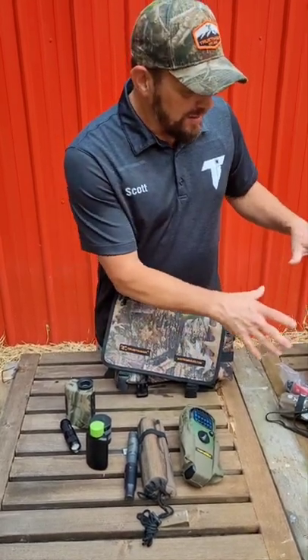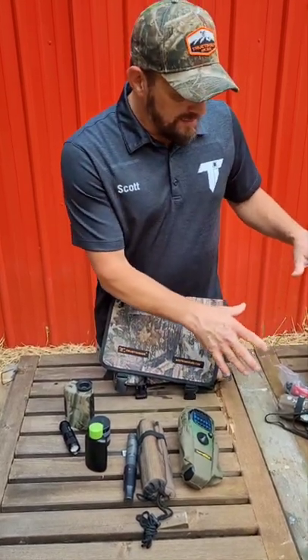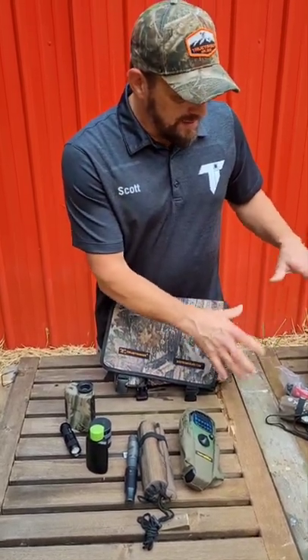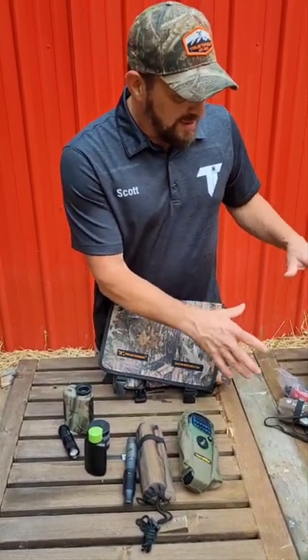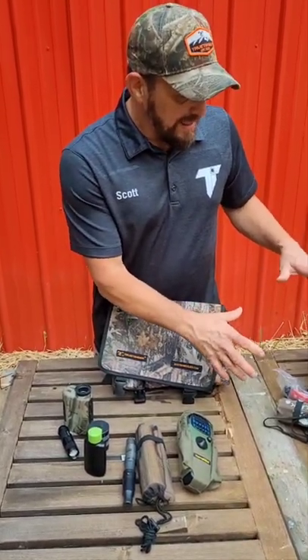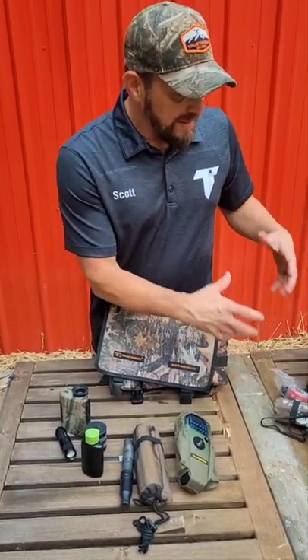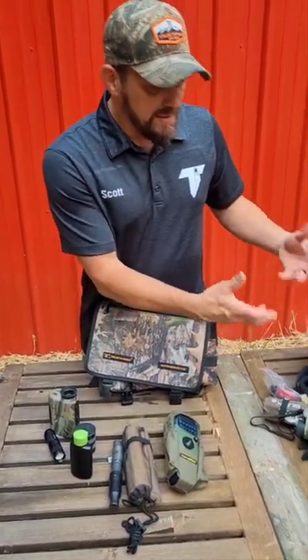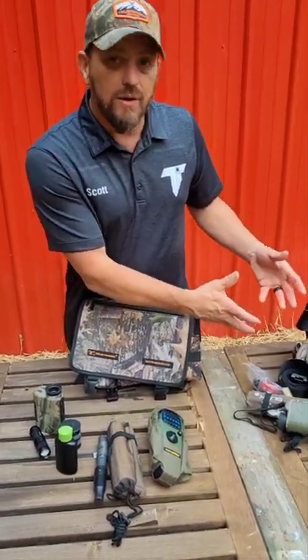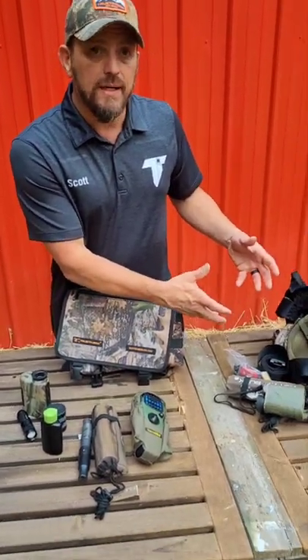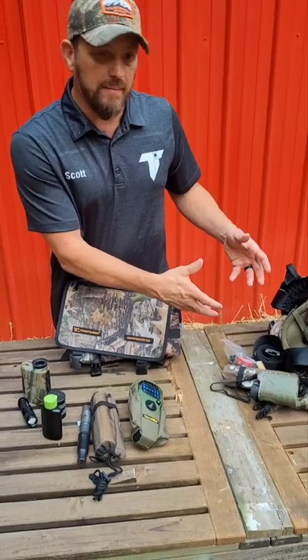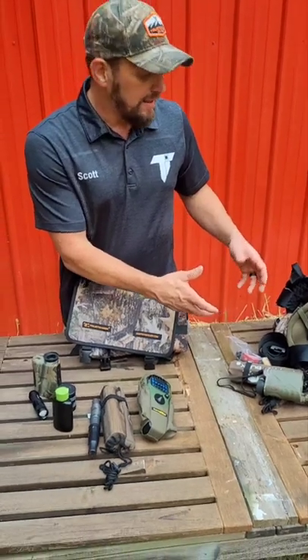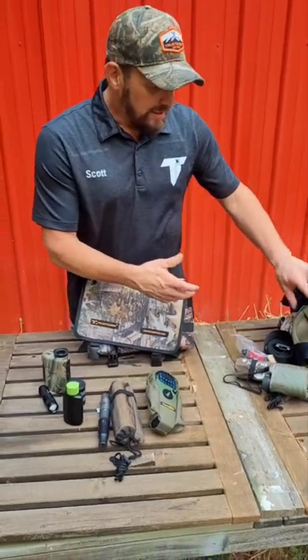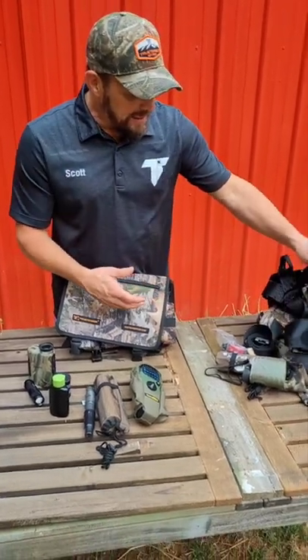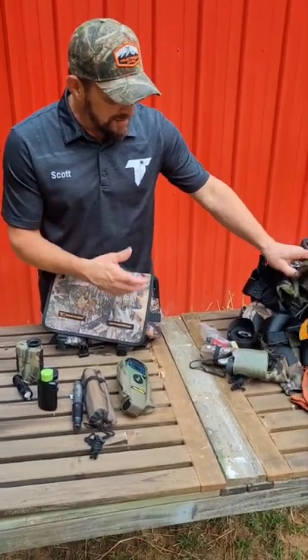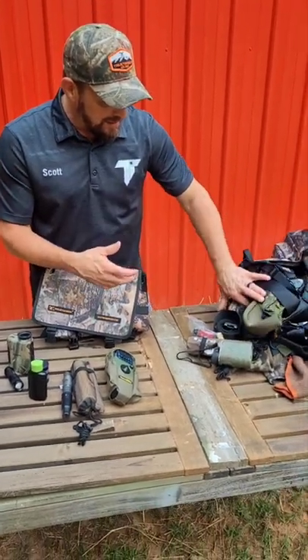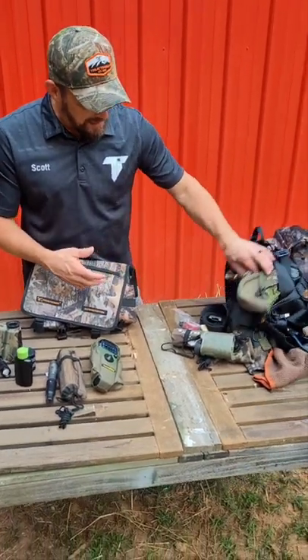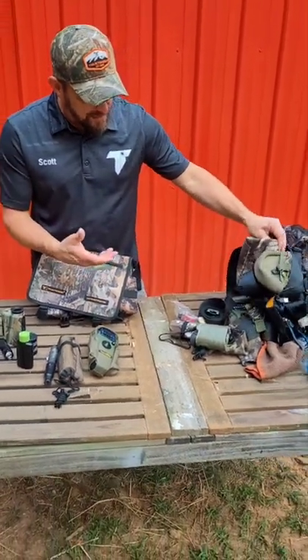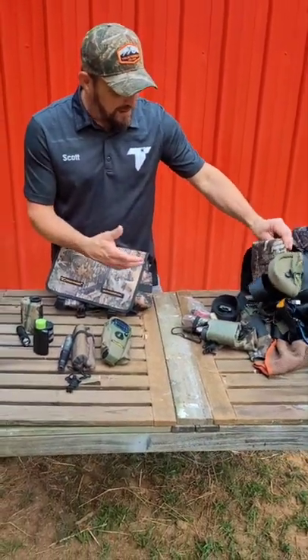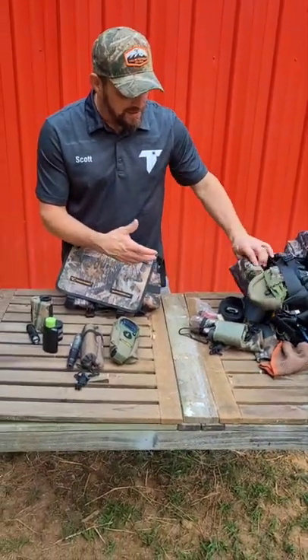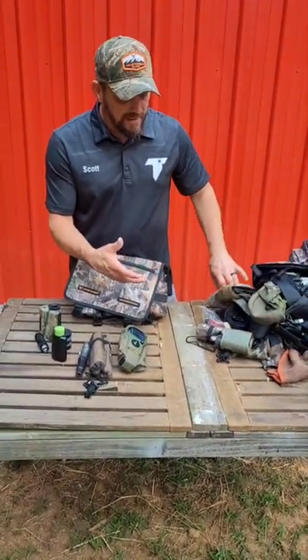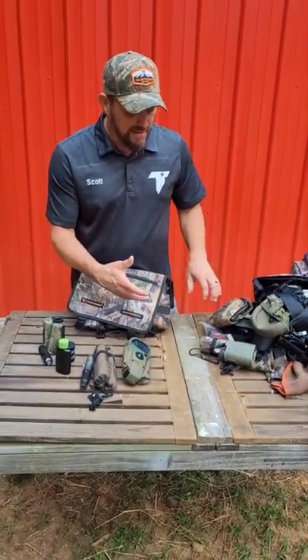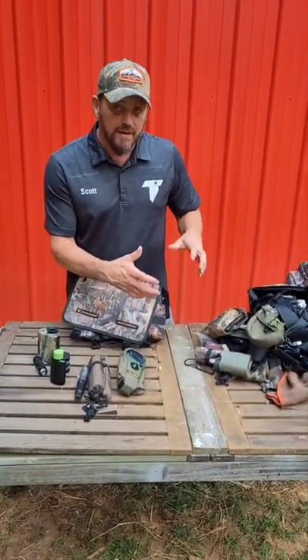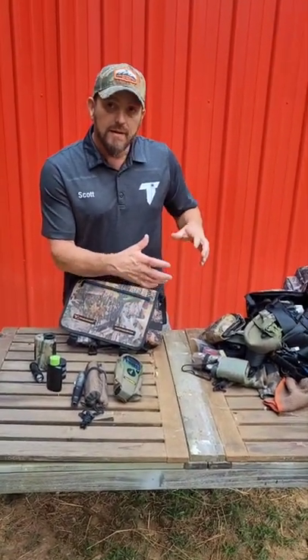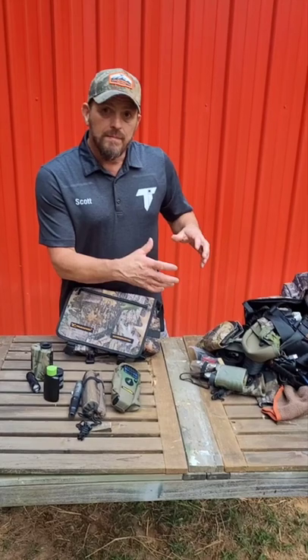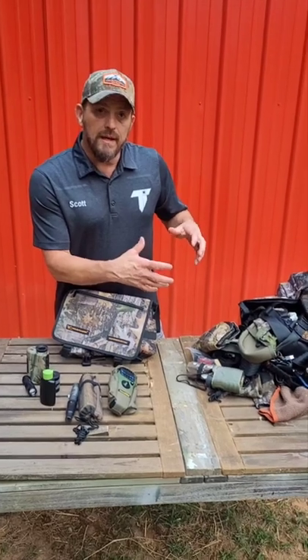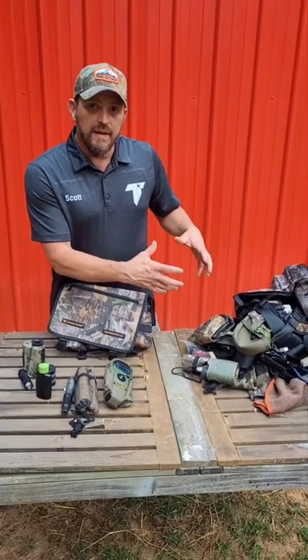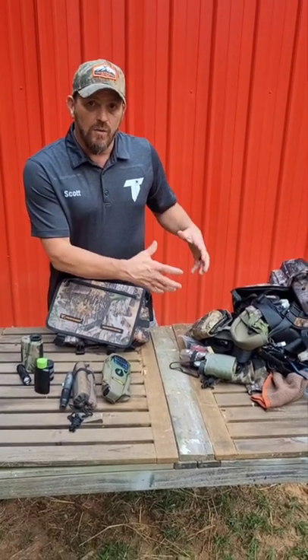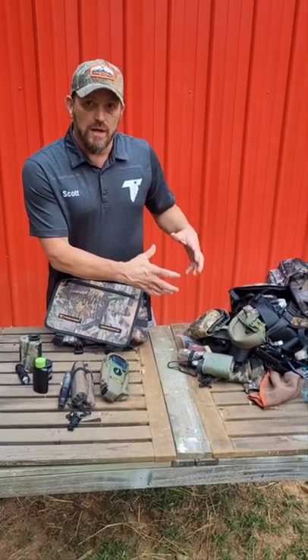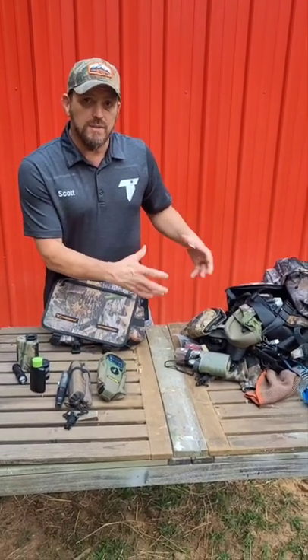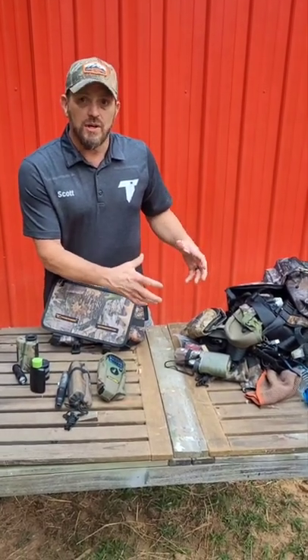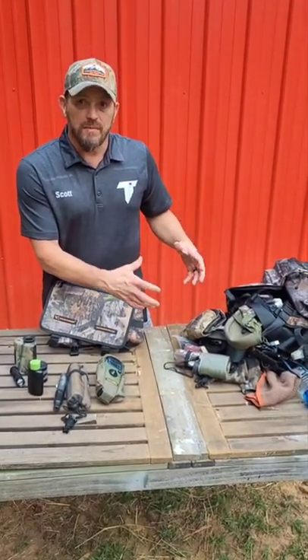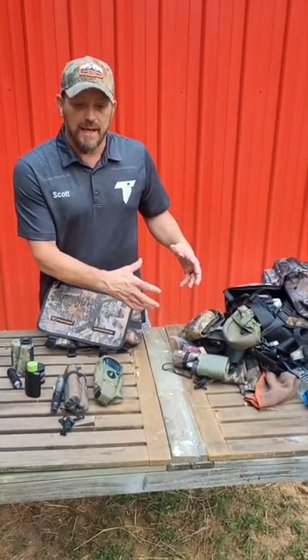All of this stuff over here is great to have, and I'm not saying you don't need a backpack. You need extra gloves and extra seat cushions and all that kind of stuff, but everything always winds up just jumbled up inside.